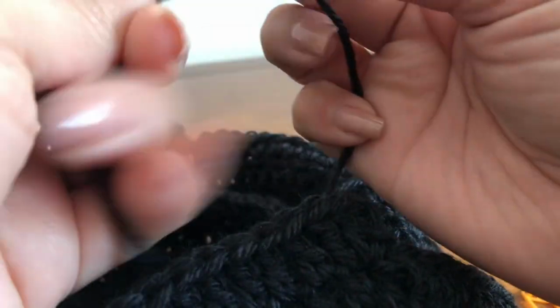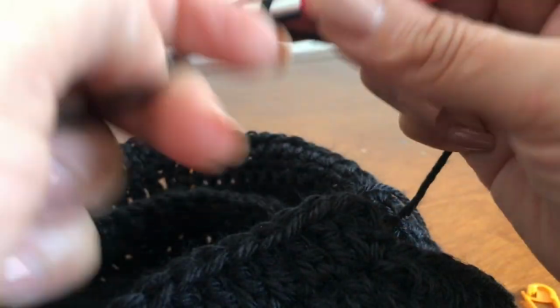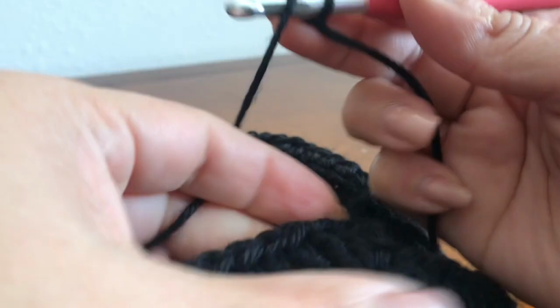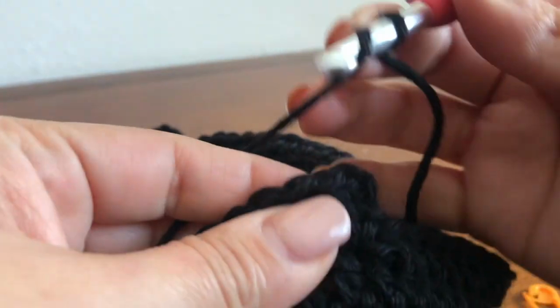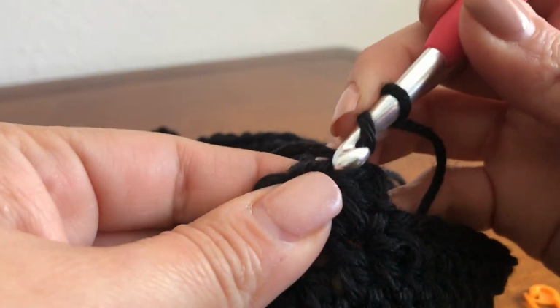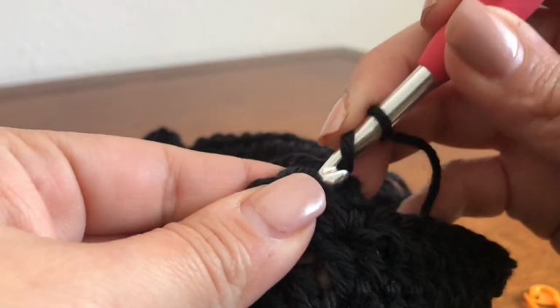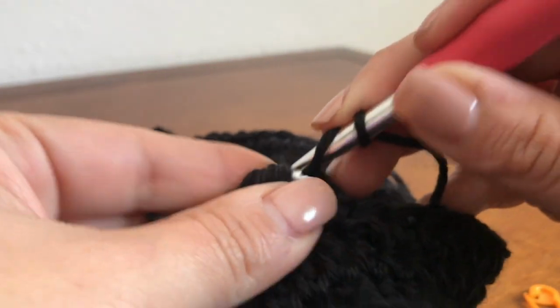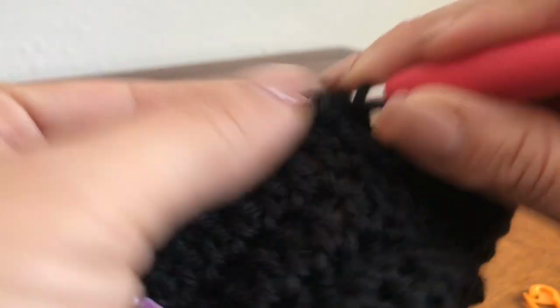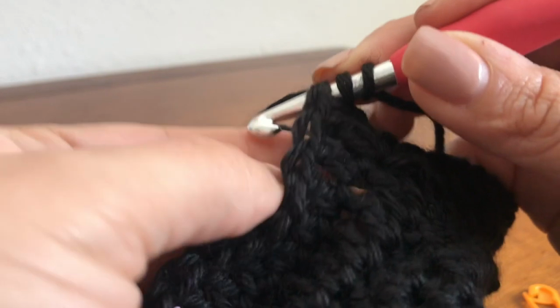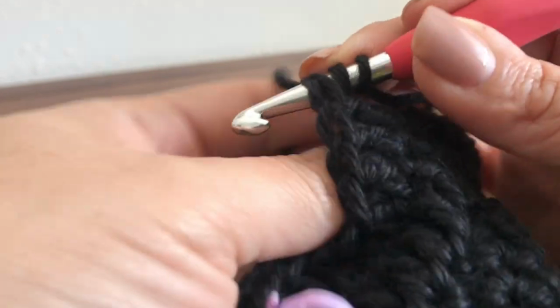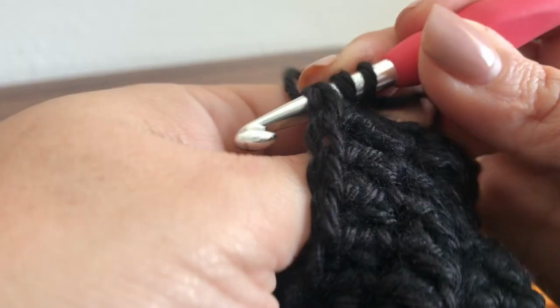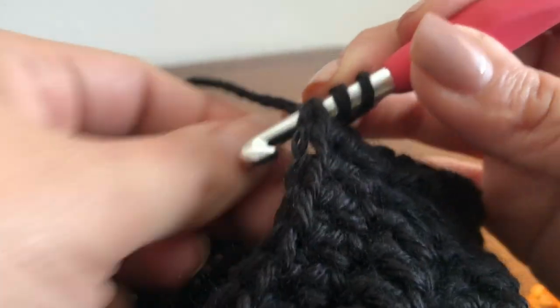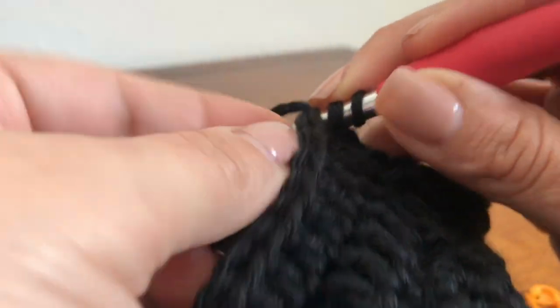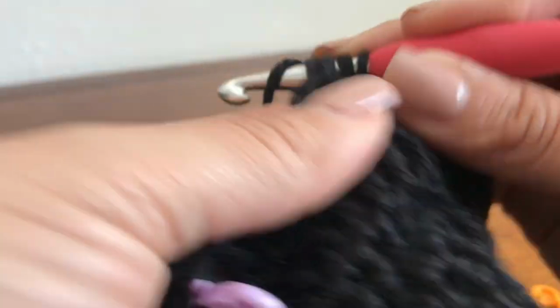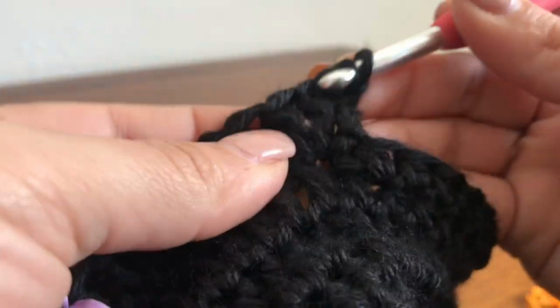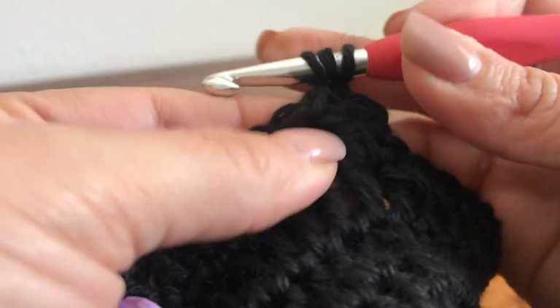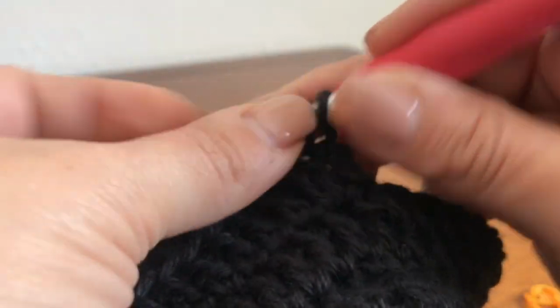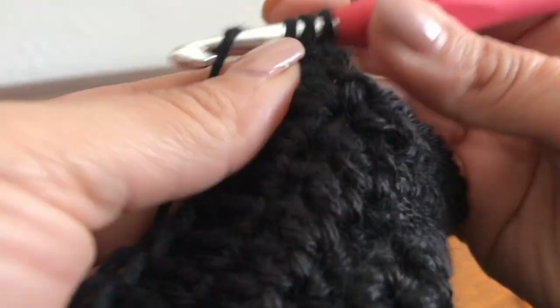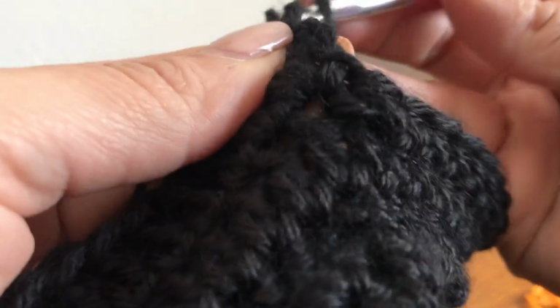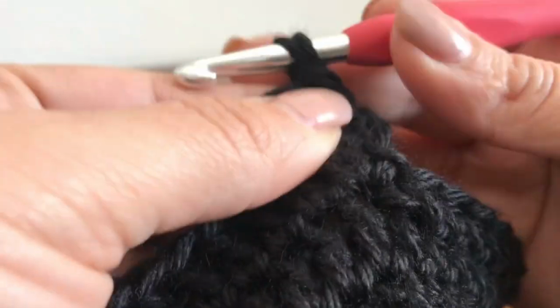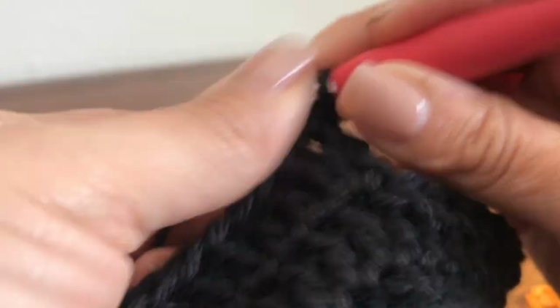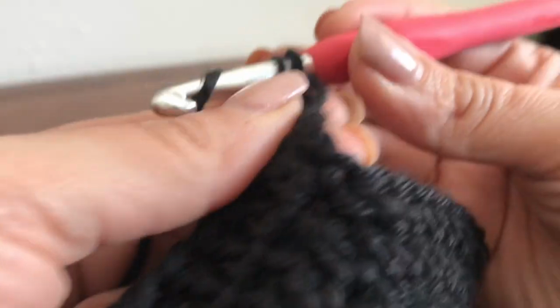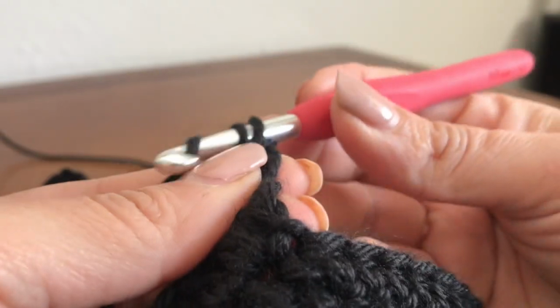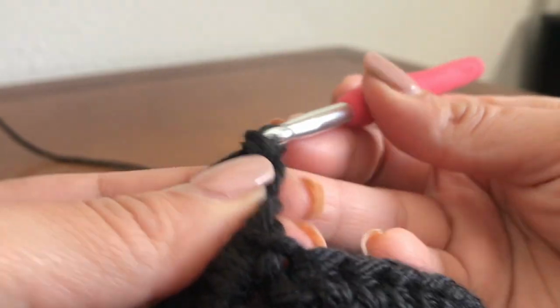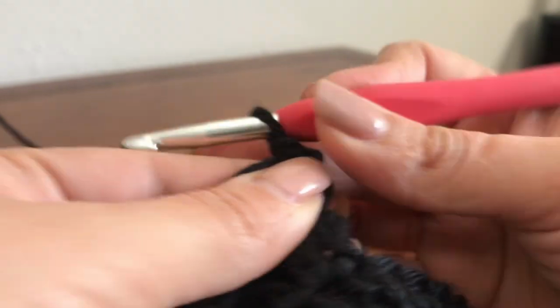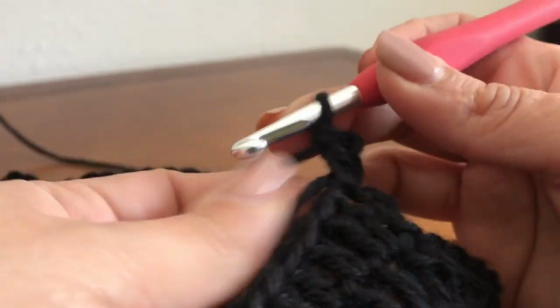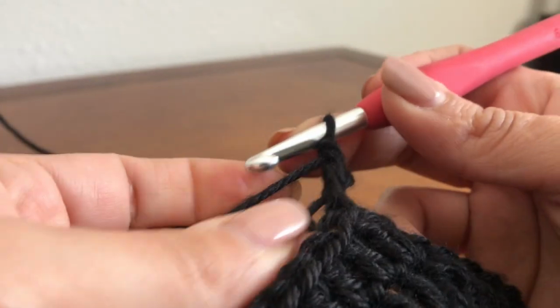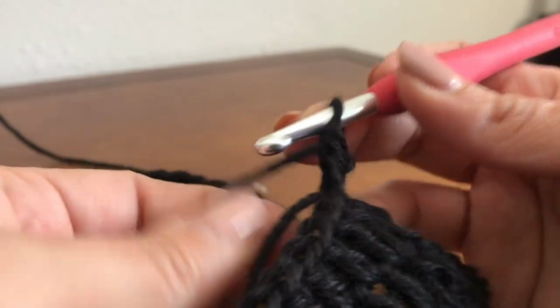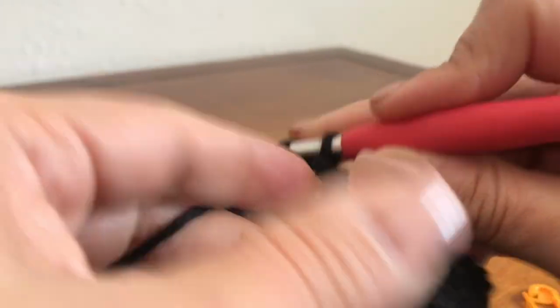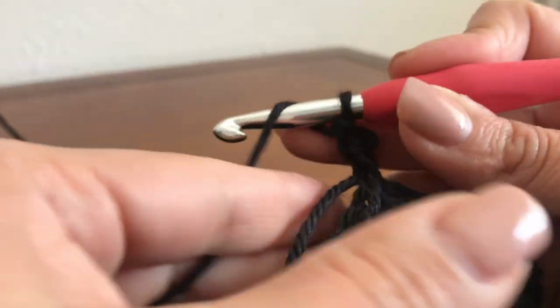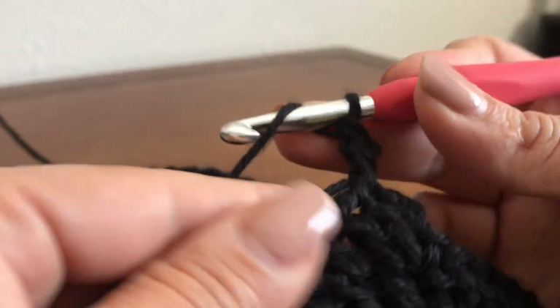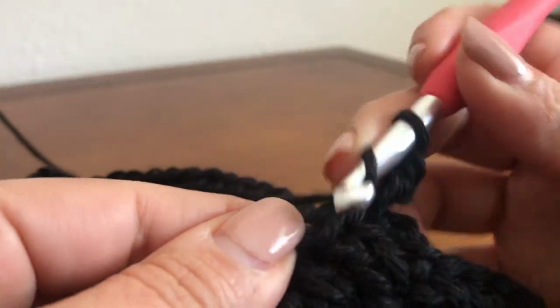This section is to show how to start a row or round without the beginning chain, or a chainless stitch. First you wrap your yarn around the hook and you make your stitch as normal.